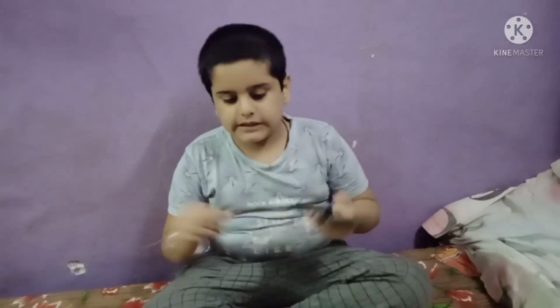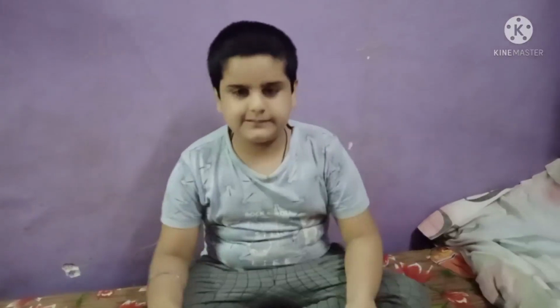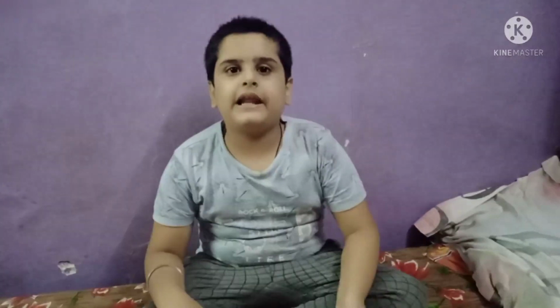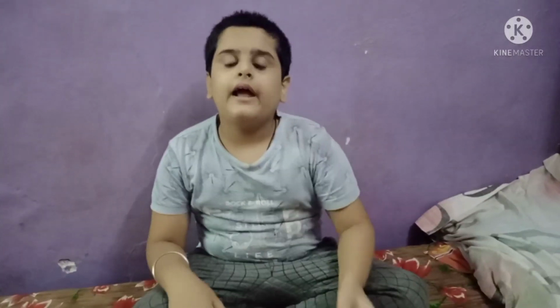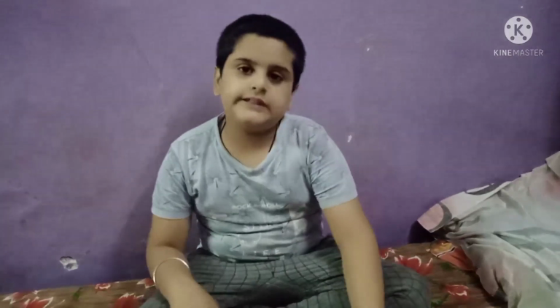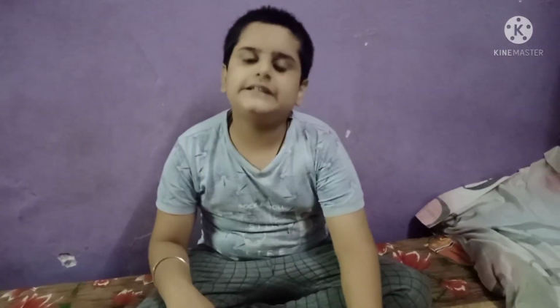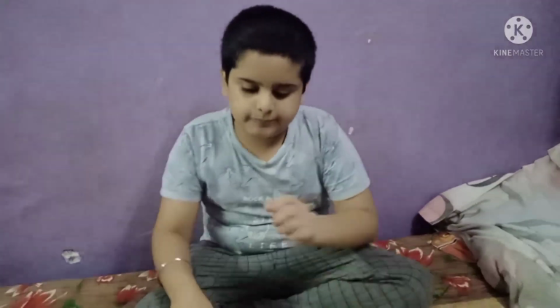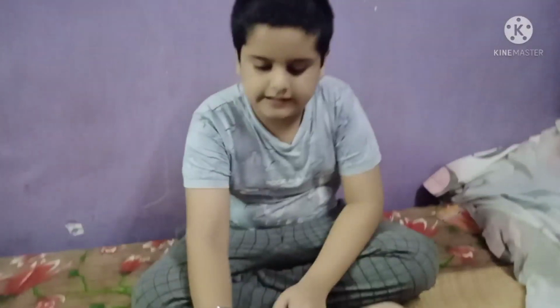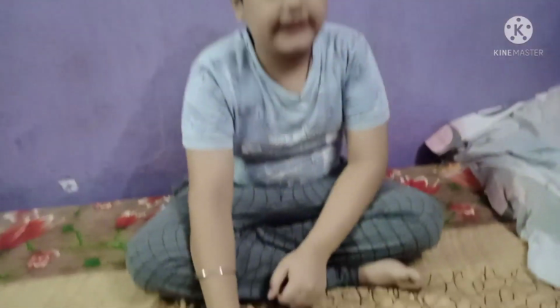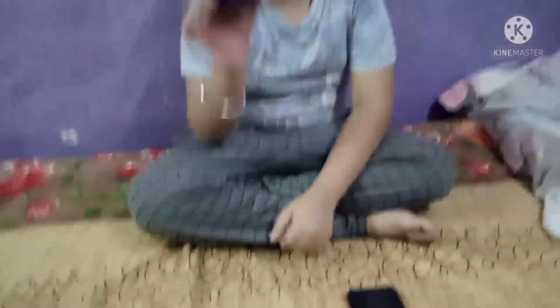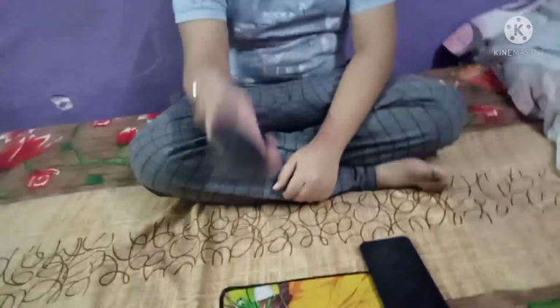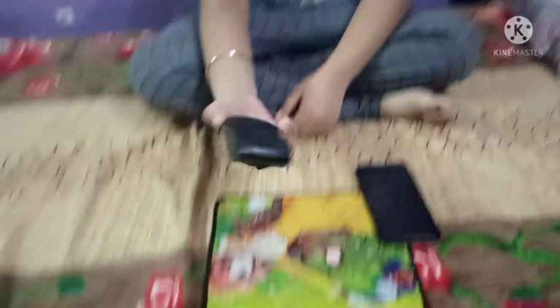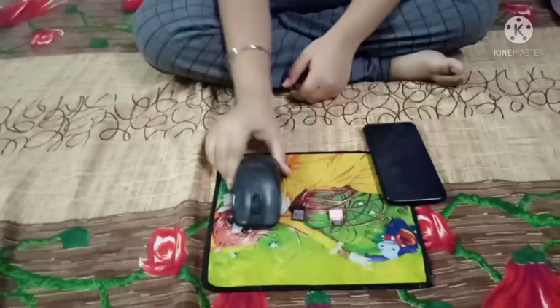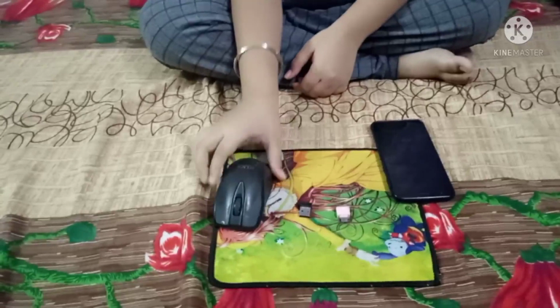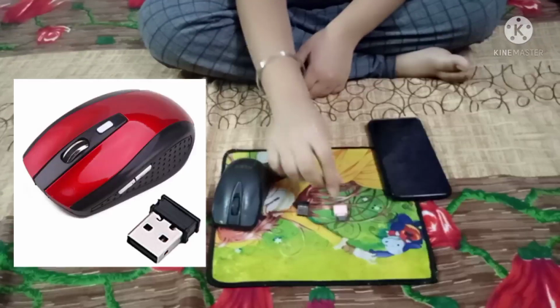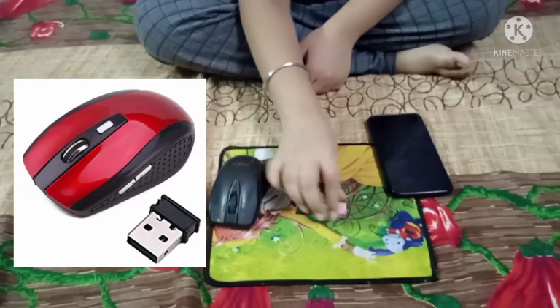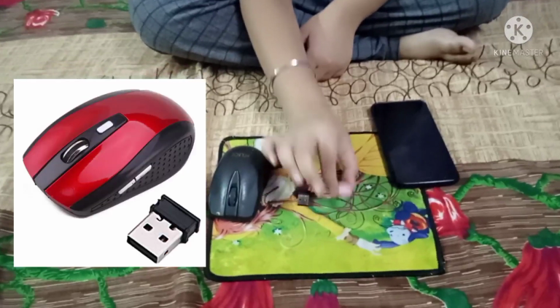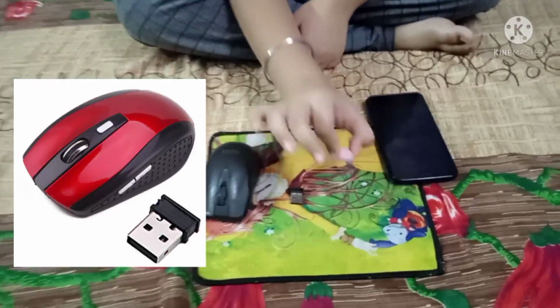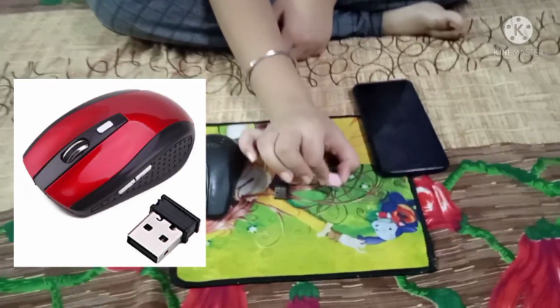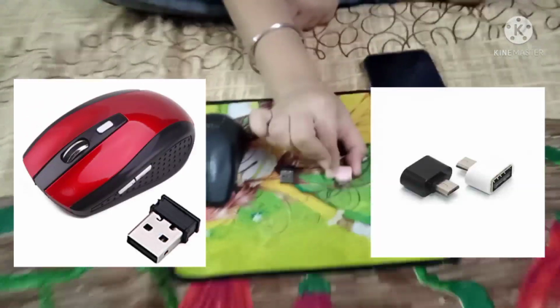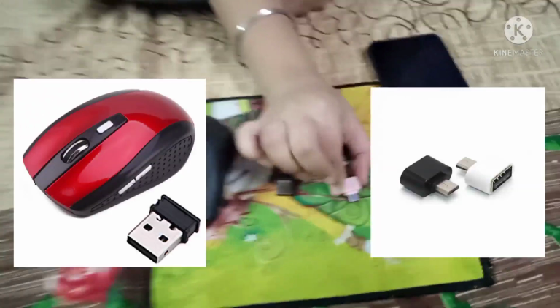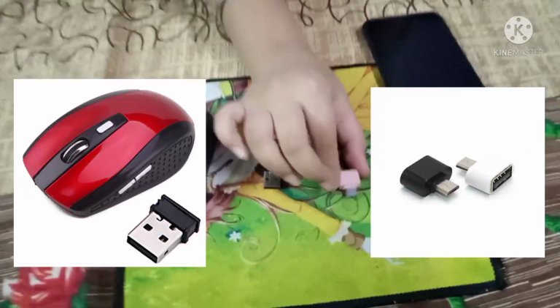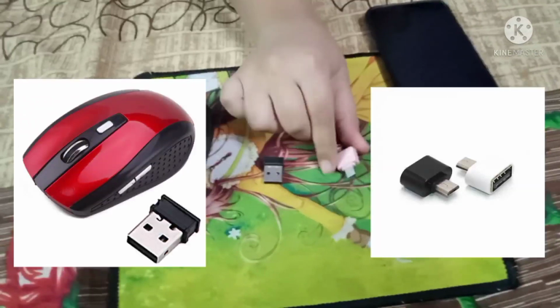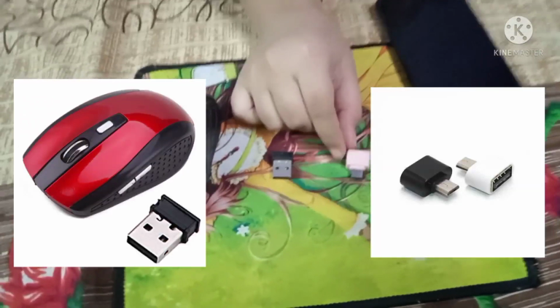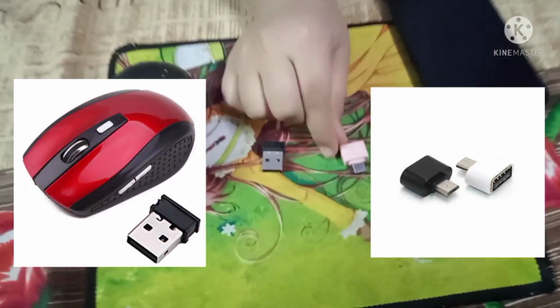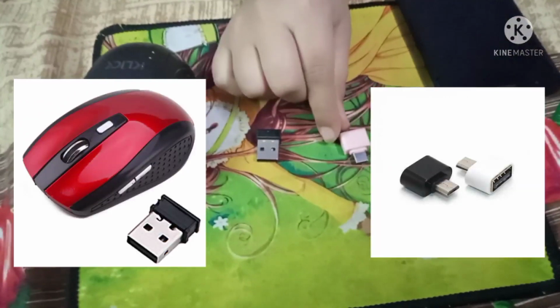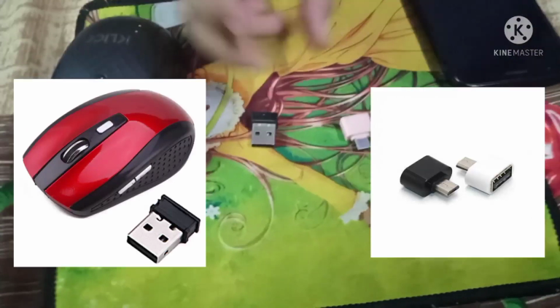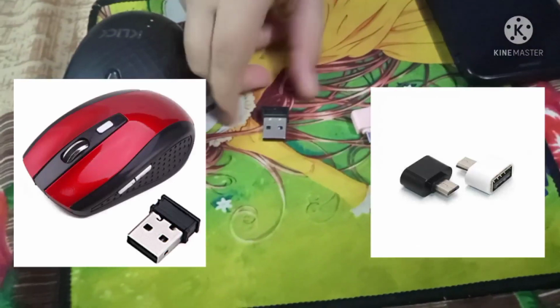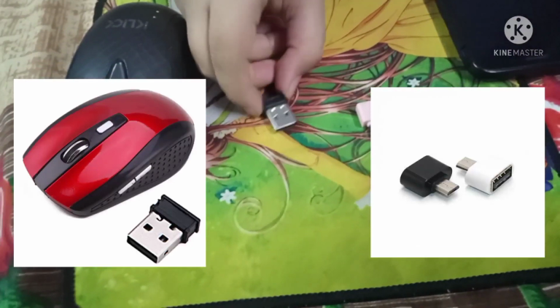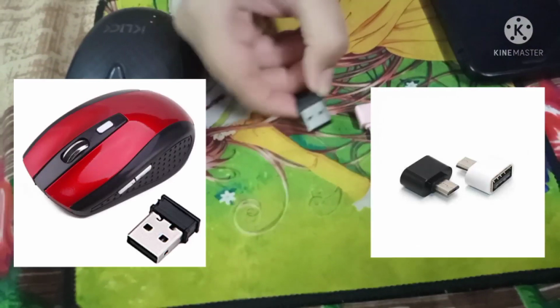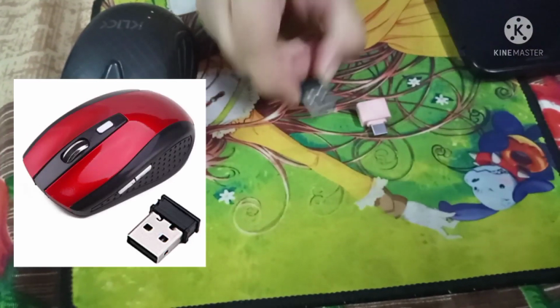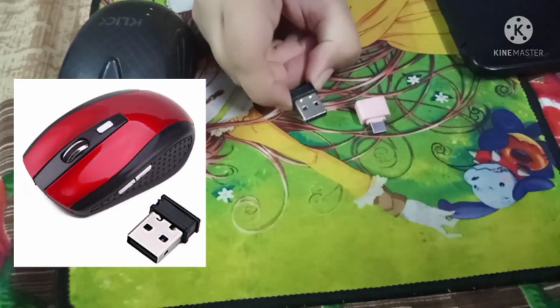First of all, I will show you three things. One is your sensor mouse, and one is OTG. OTG will easily get you in the market, and this is the sensor mouse.